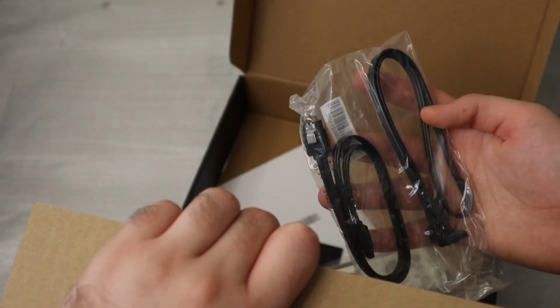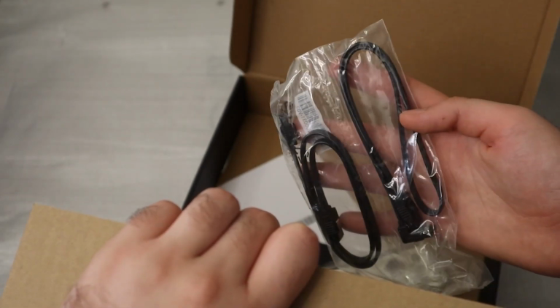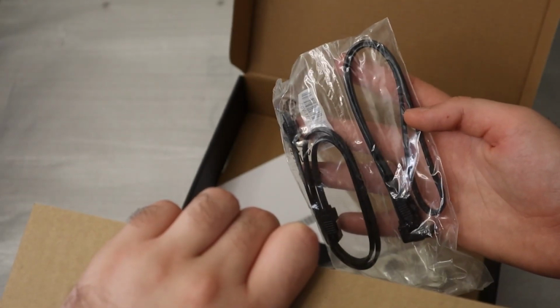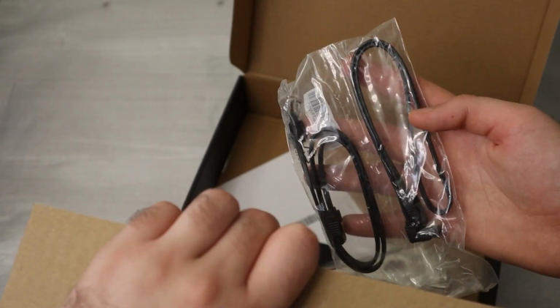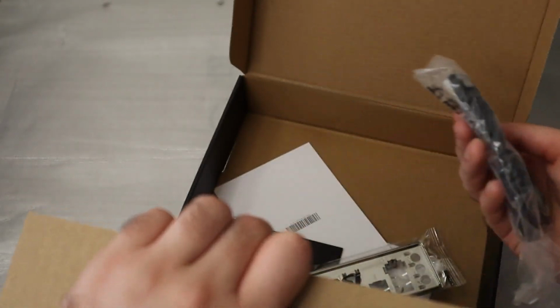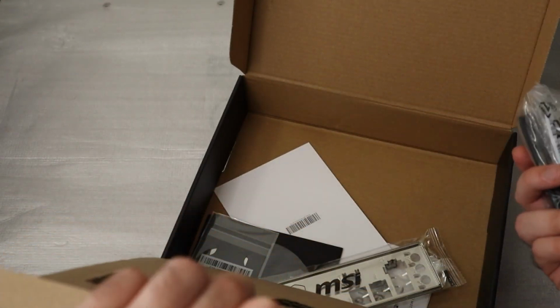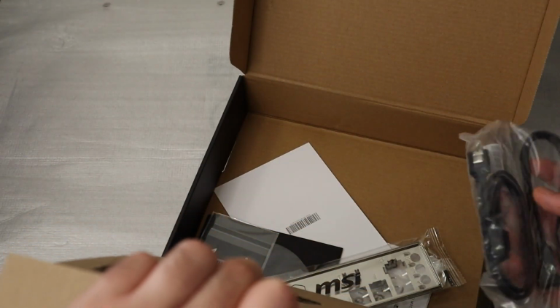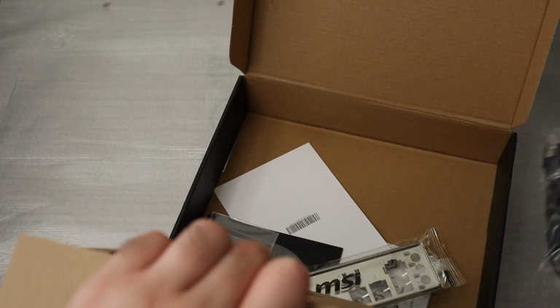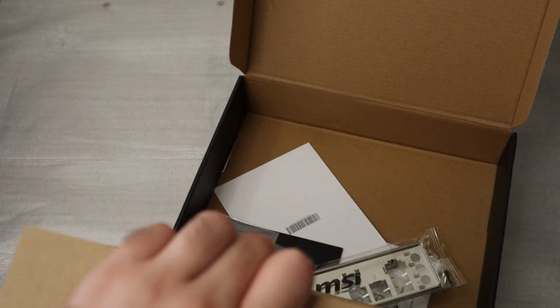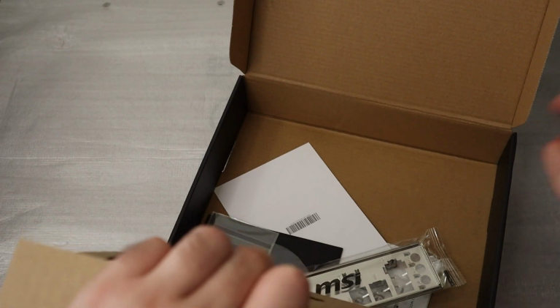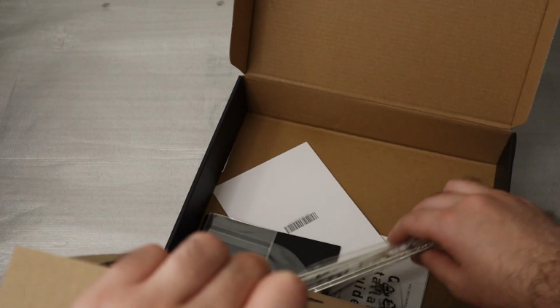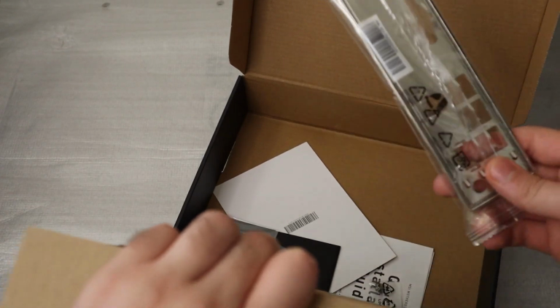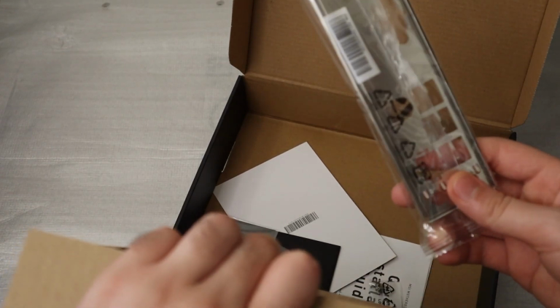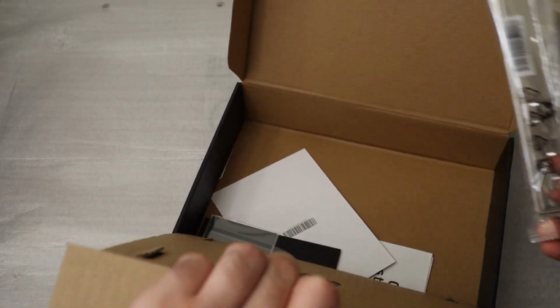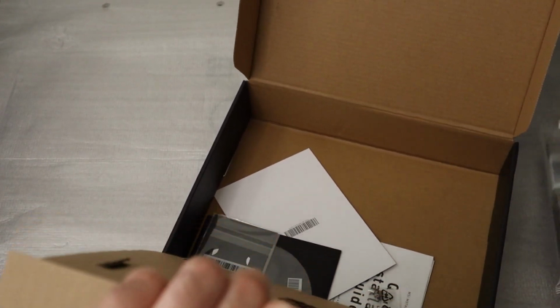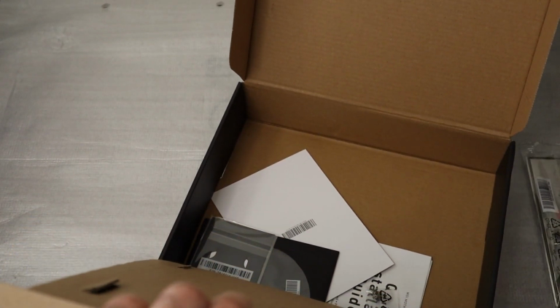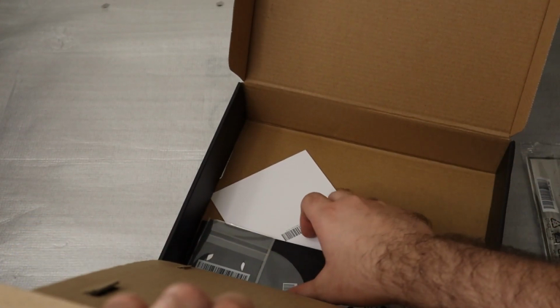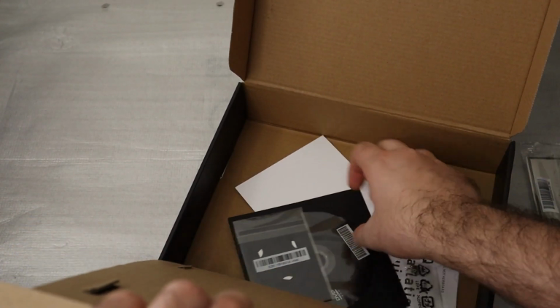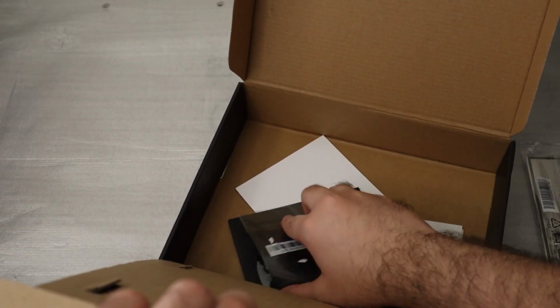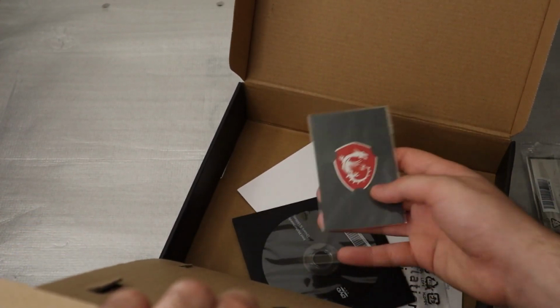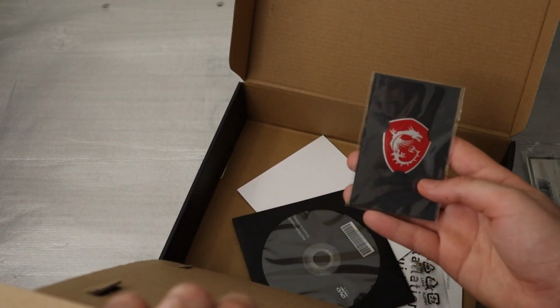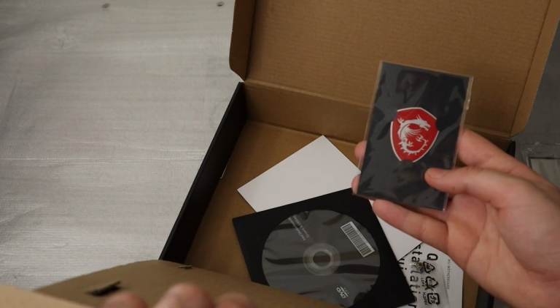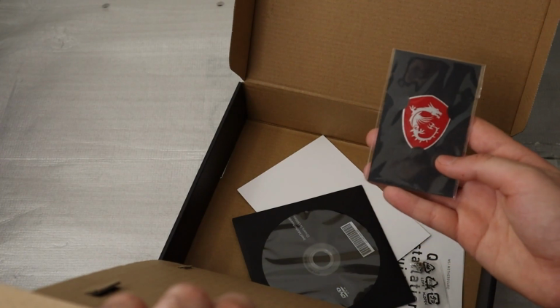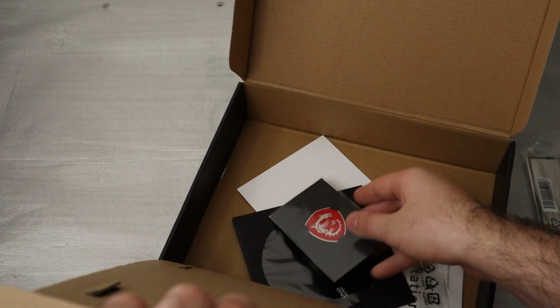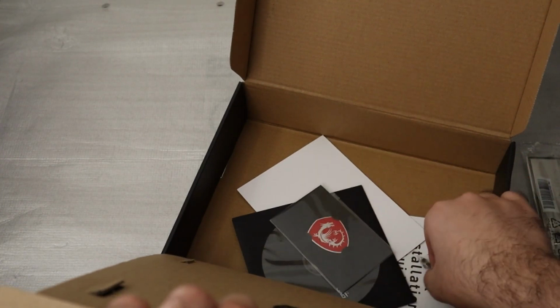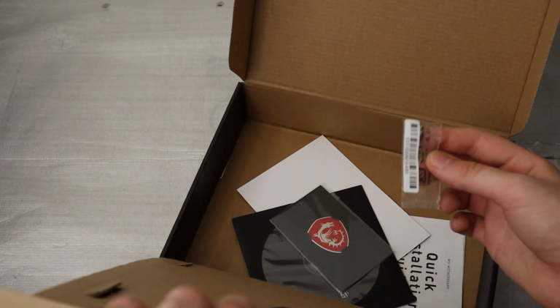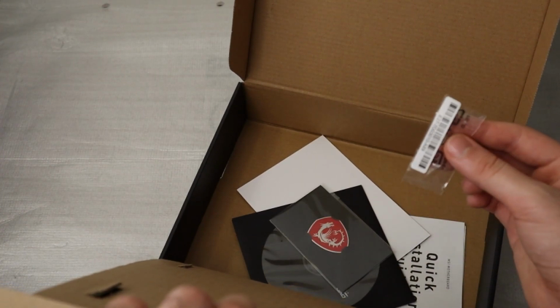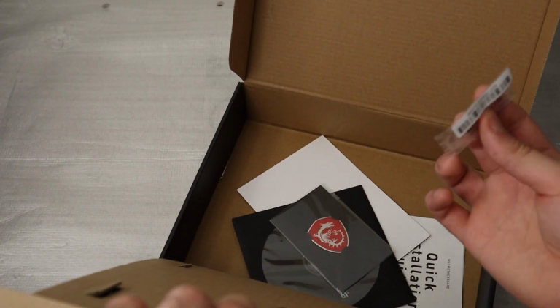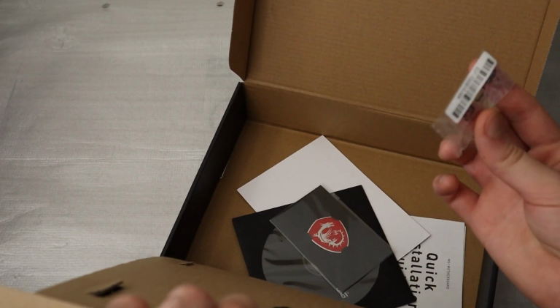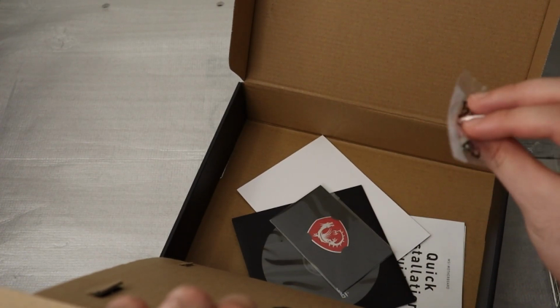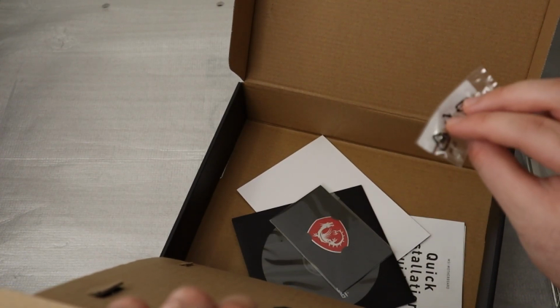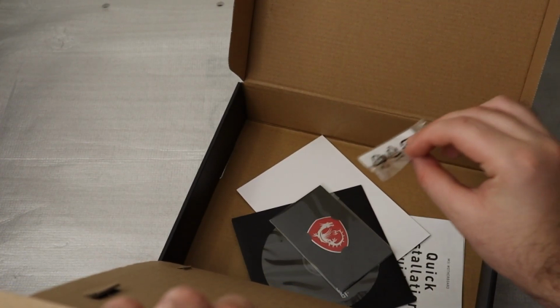Beside the motherboard, inside the box you get 2 SATA cables, brackets, stickers, some information about the product, the warranty card, and also a CD for the drivers — which you don't need because Windows automatically detects all of the drivers and installs them.